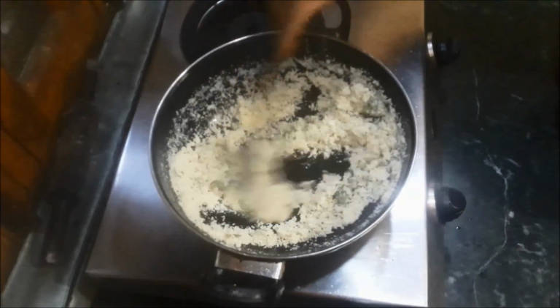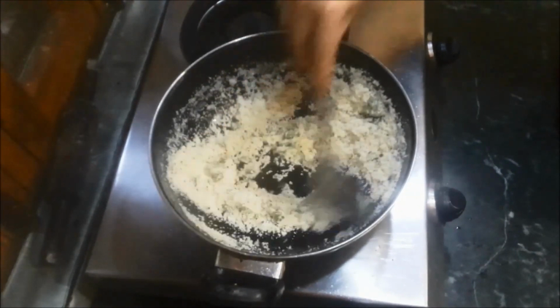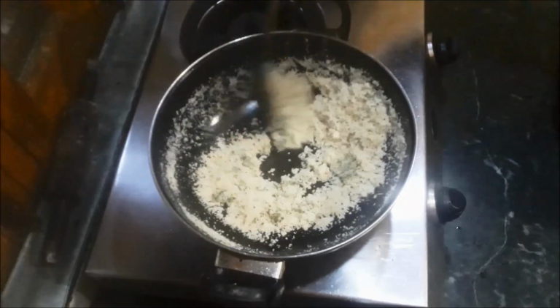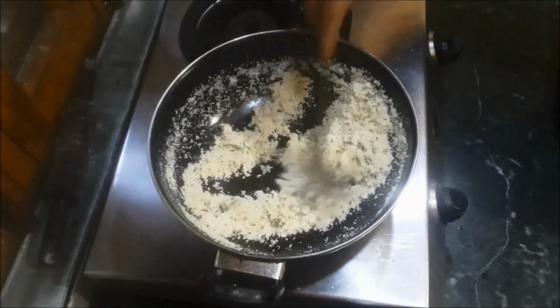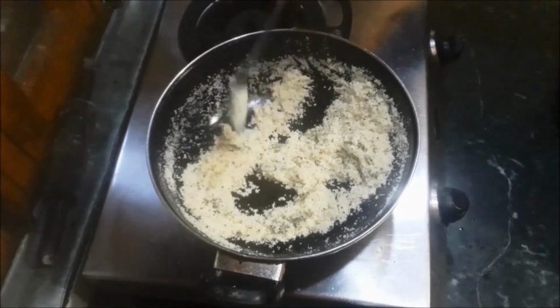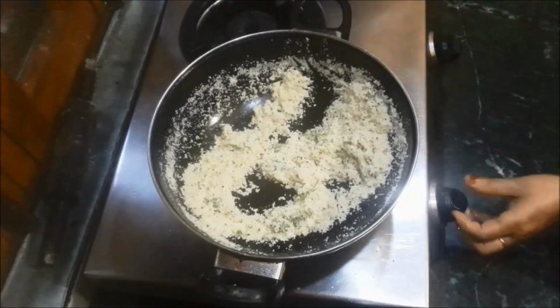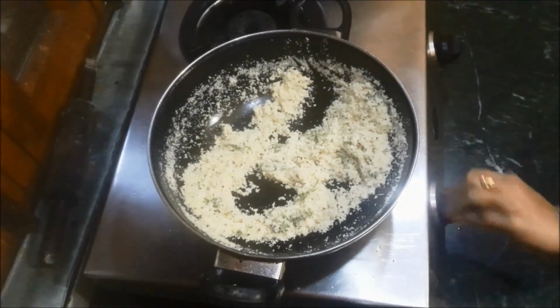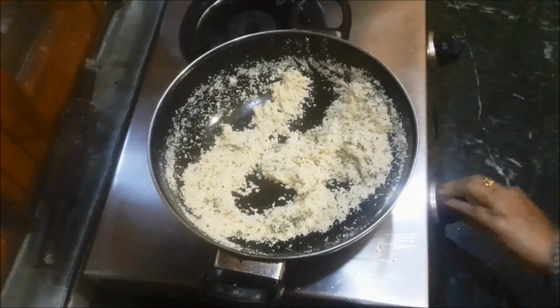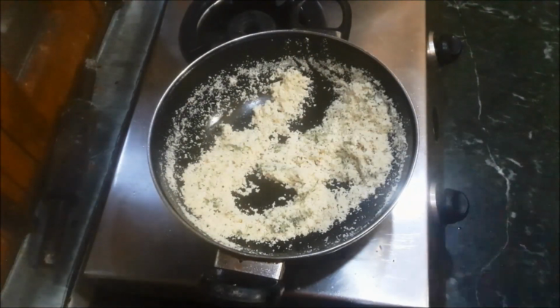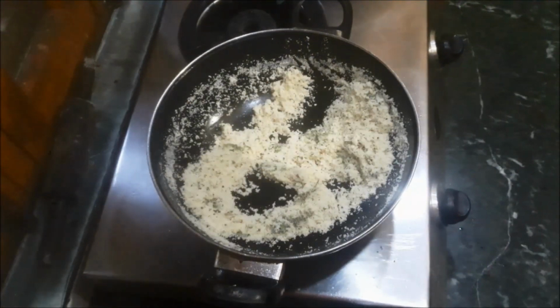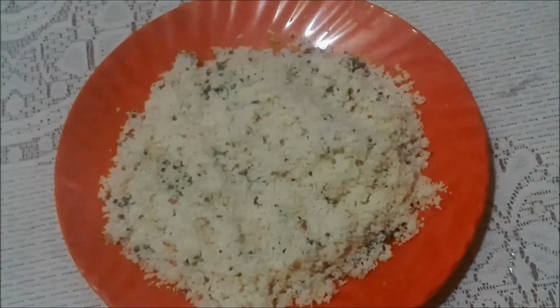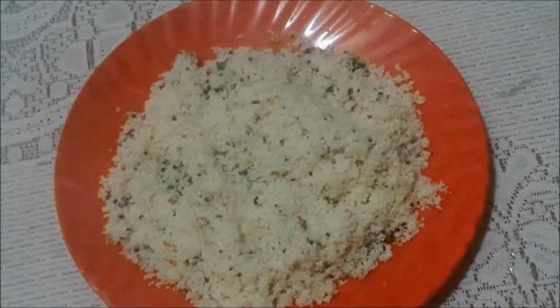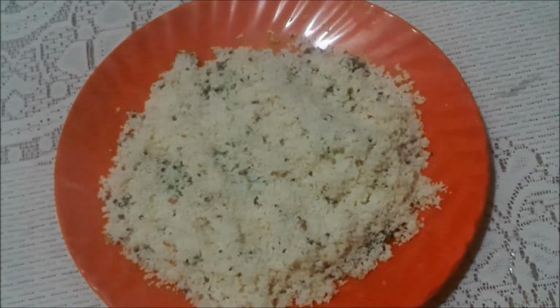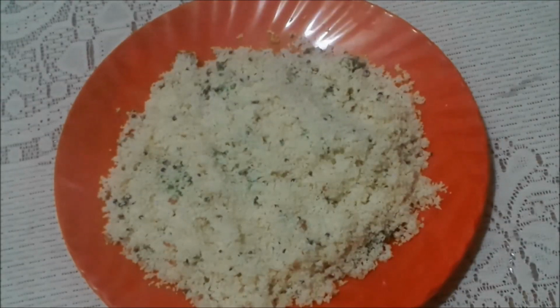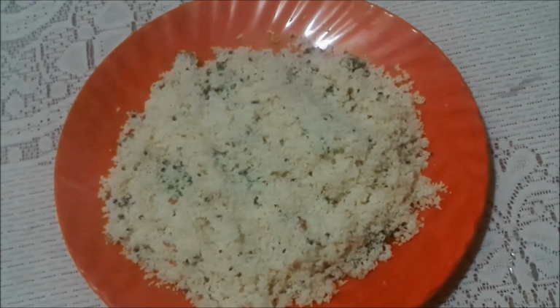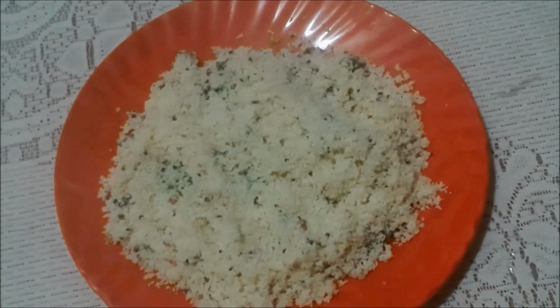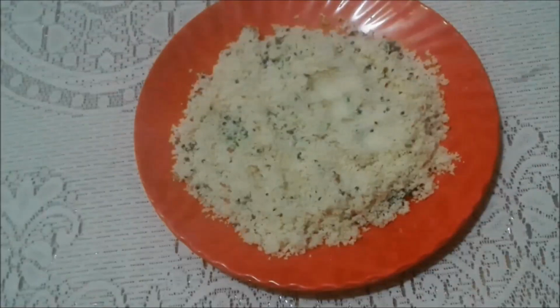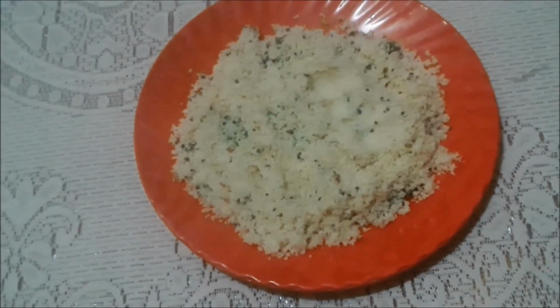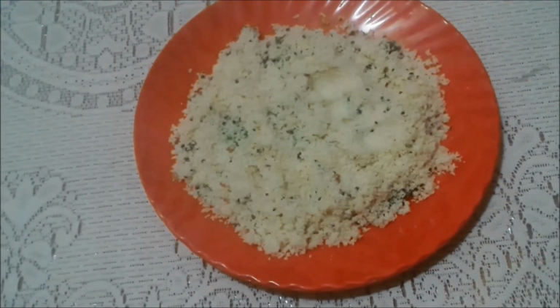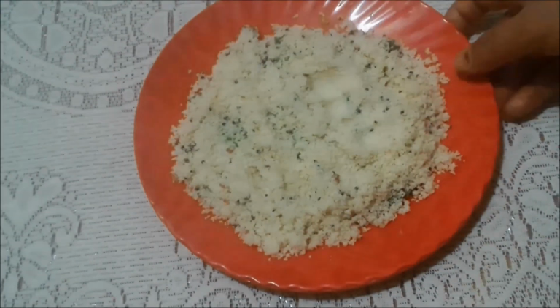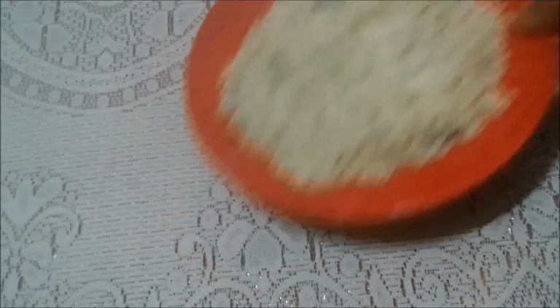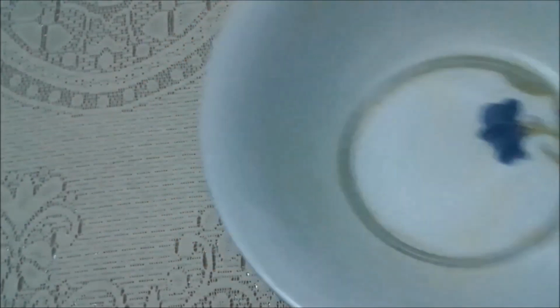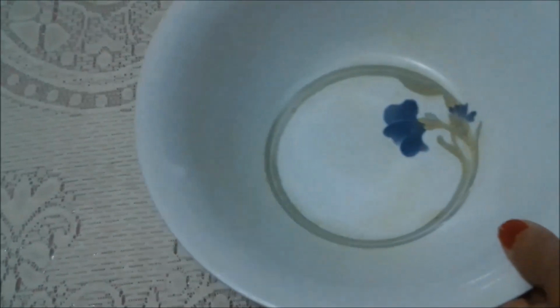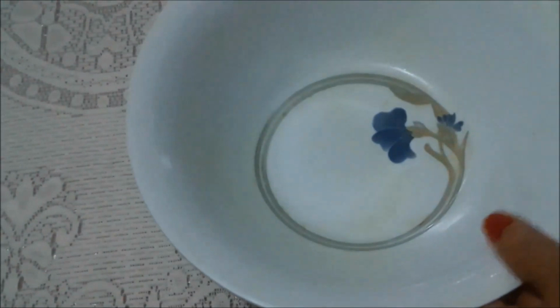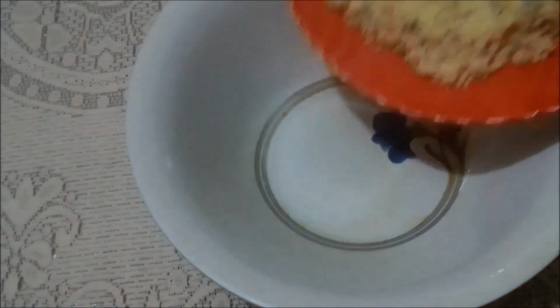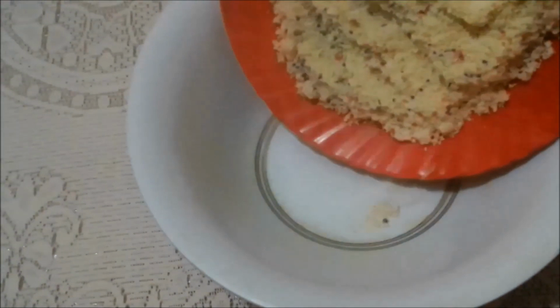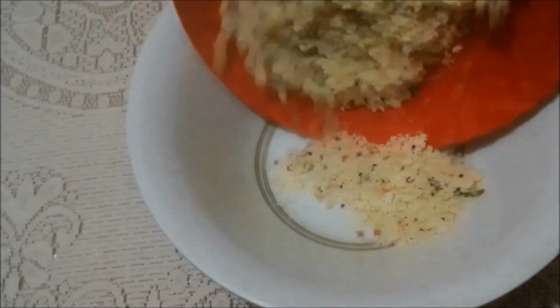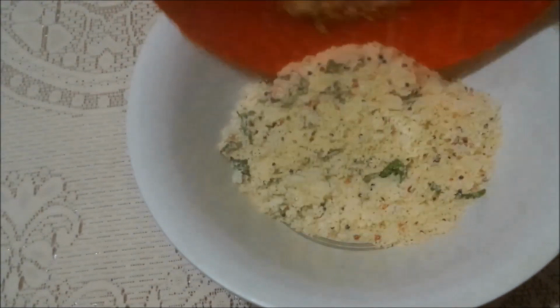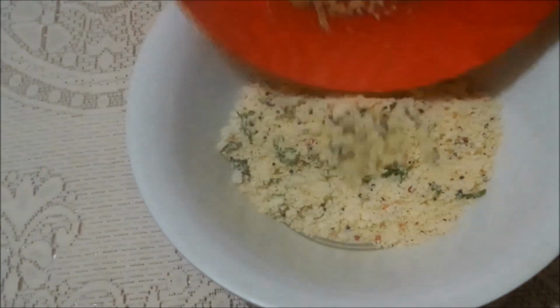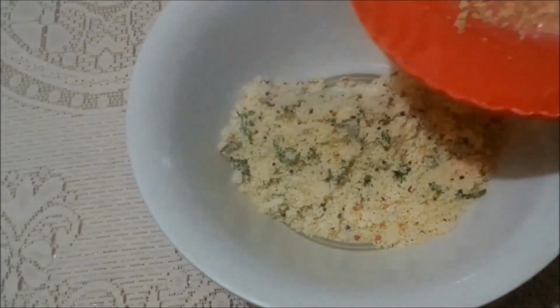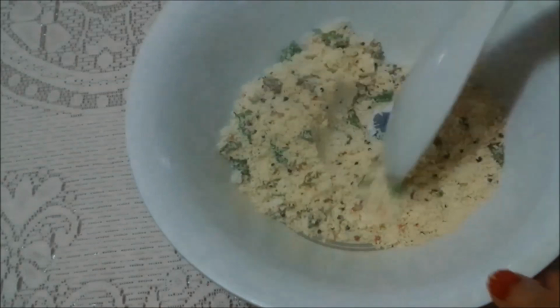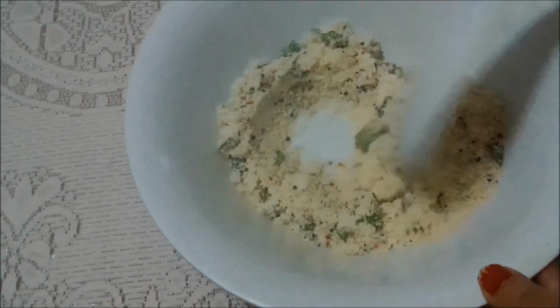Now turn off the gas flame and leave it to cool down completely. Here I have a bowl — transfer this roasted rawa into the bowl.